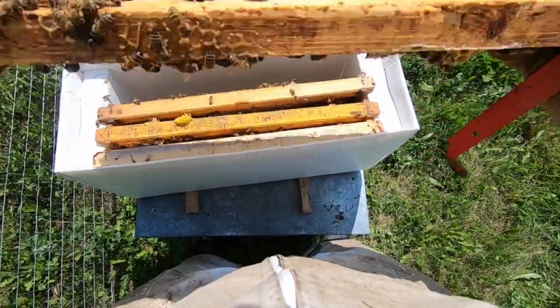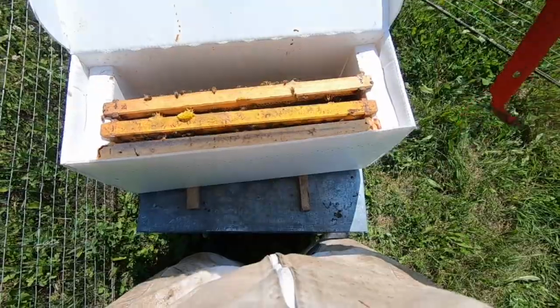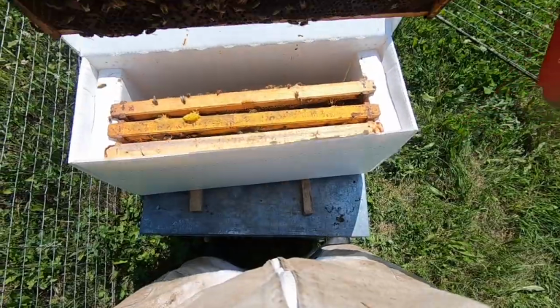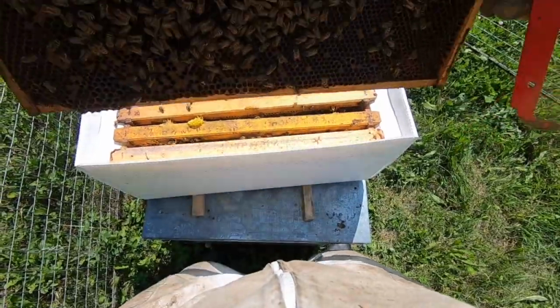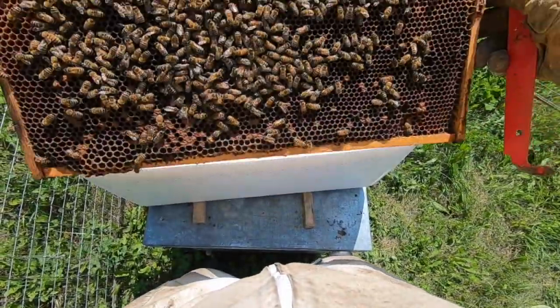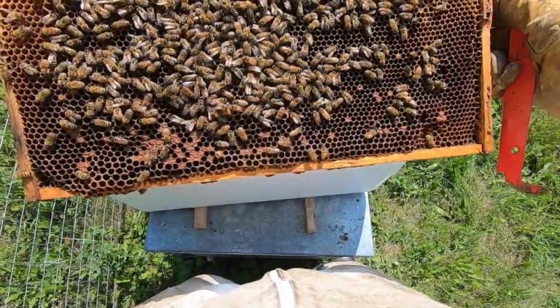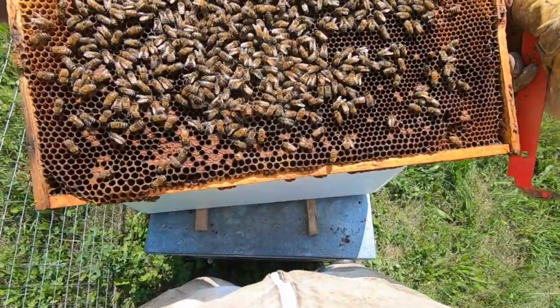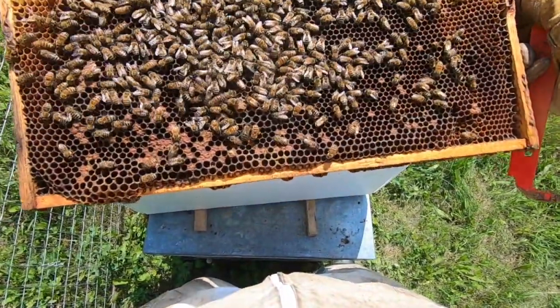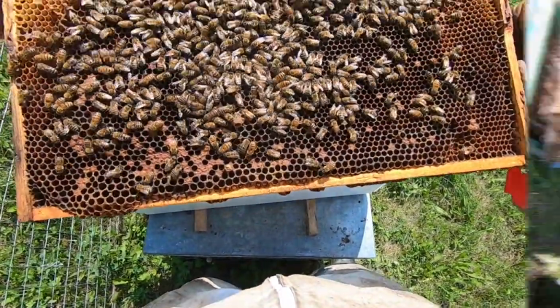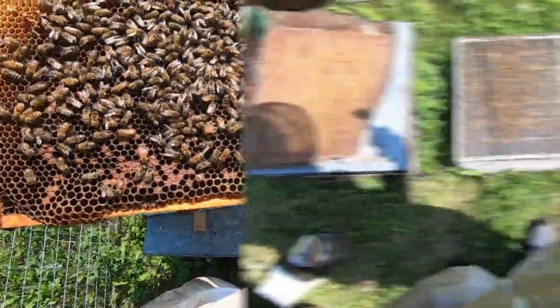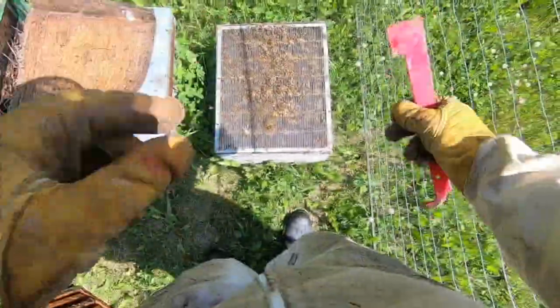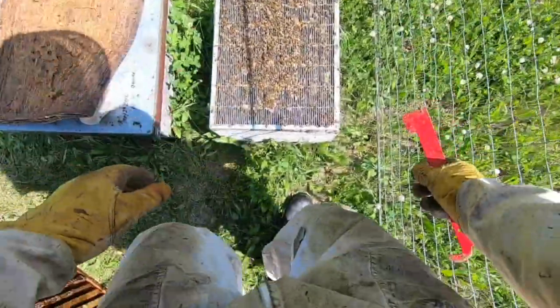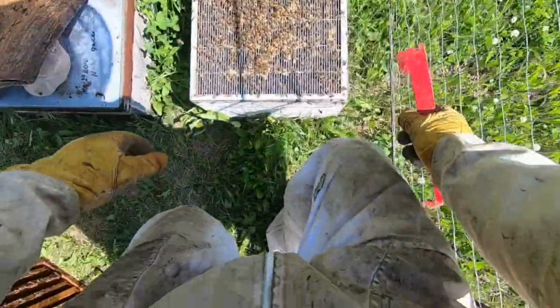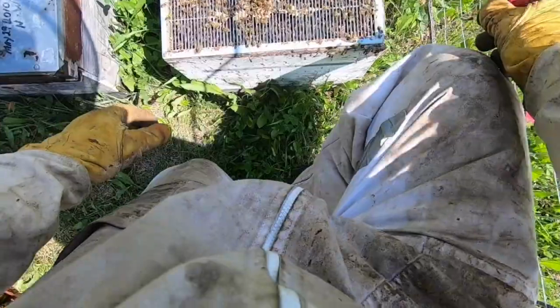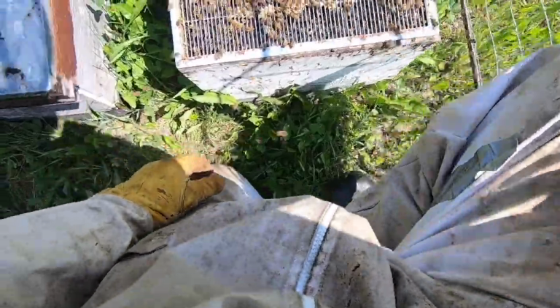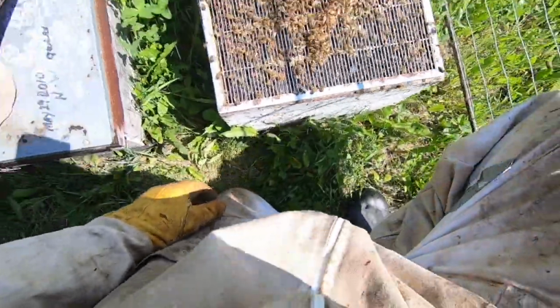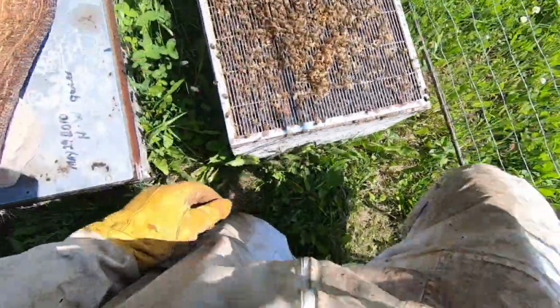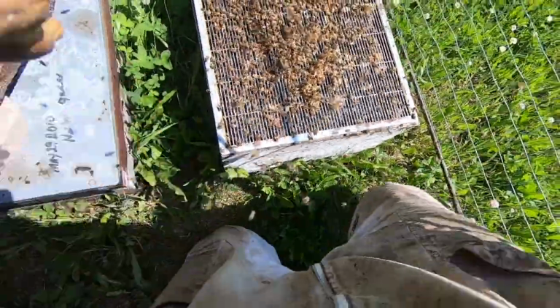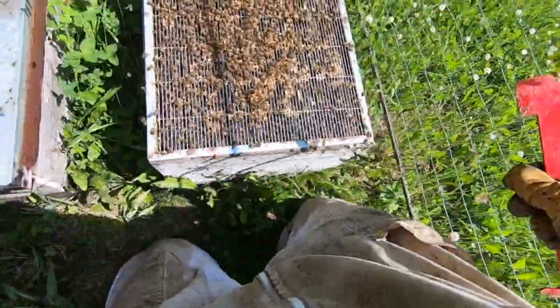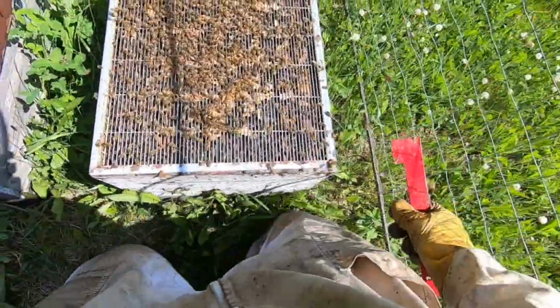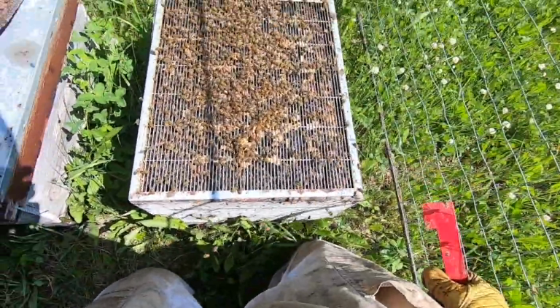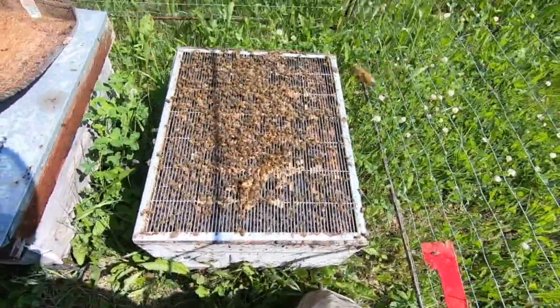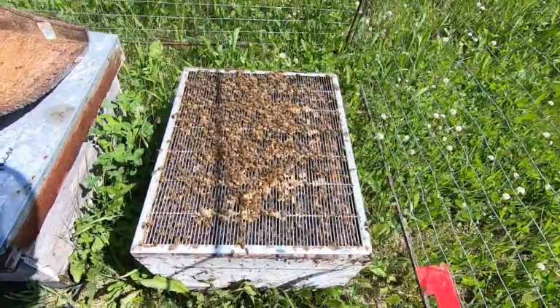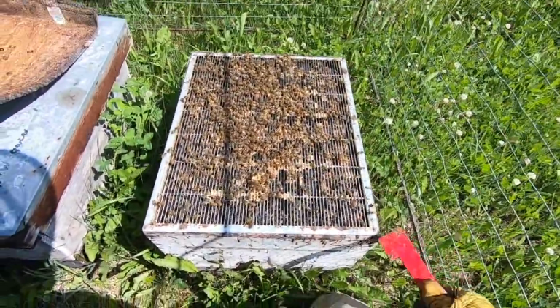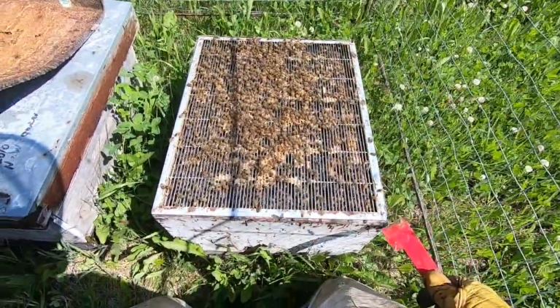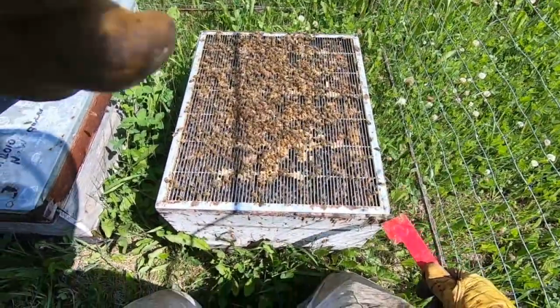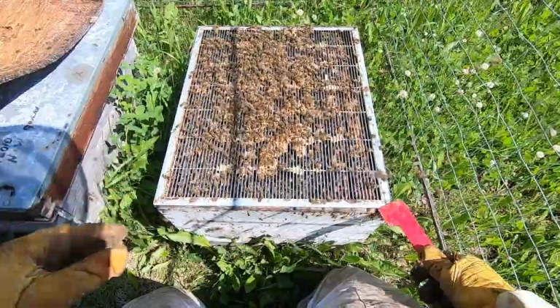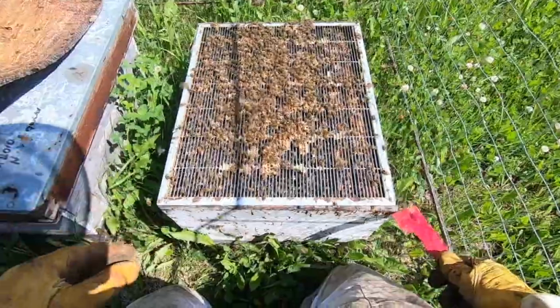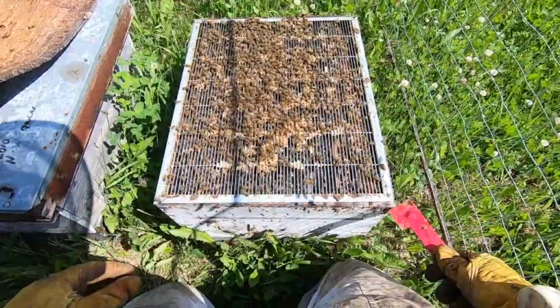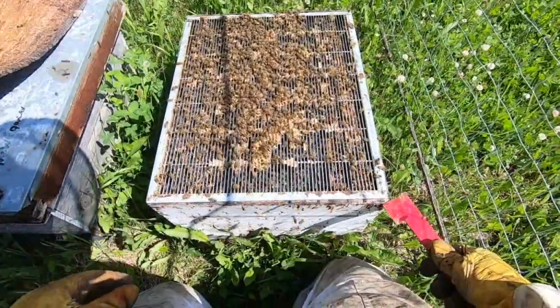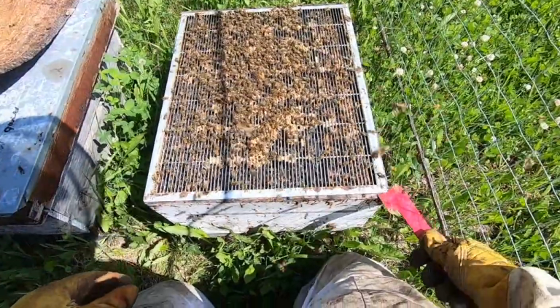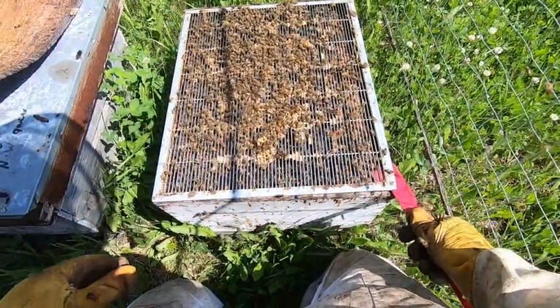I think I've seen another queen cell on this other frame here. Let's check this hive and see if there are any swarm cells or anything - any supersedure cells.